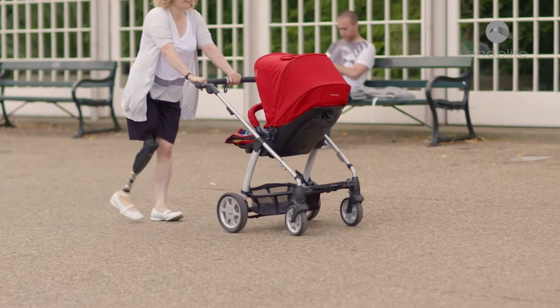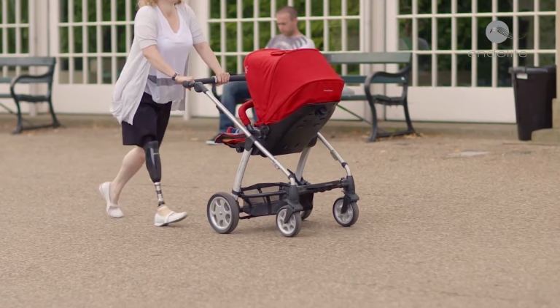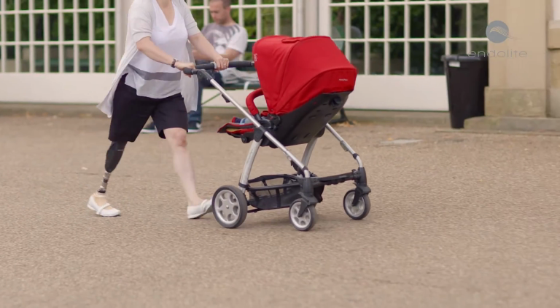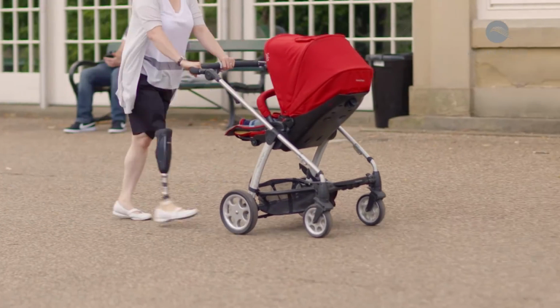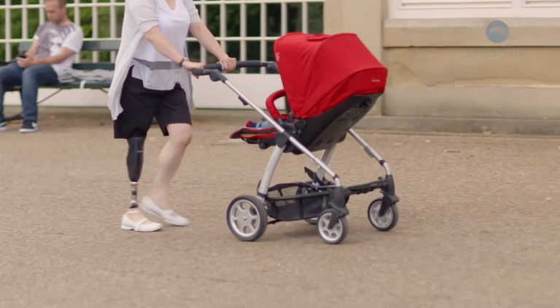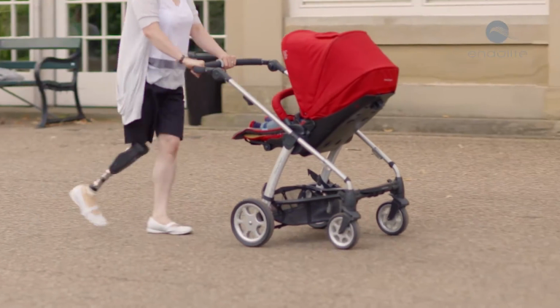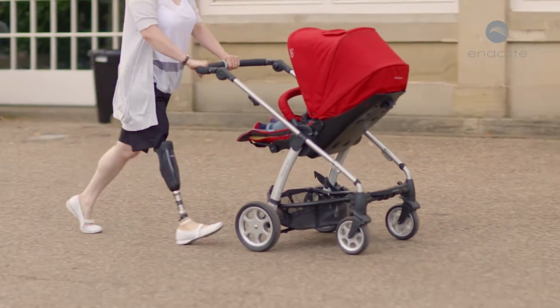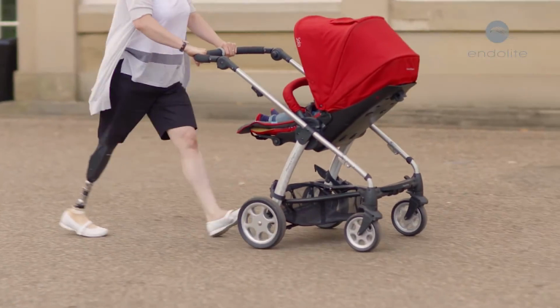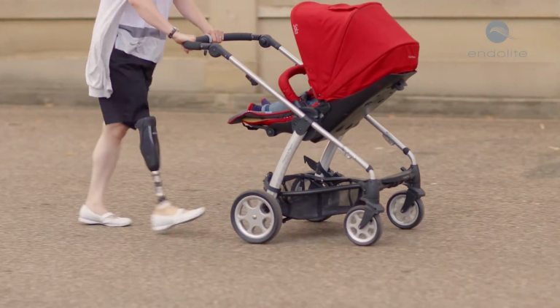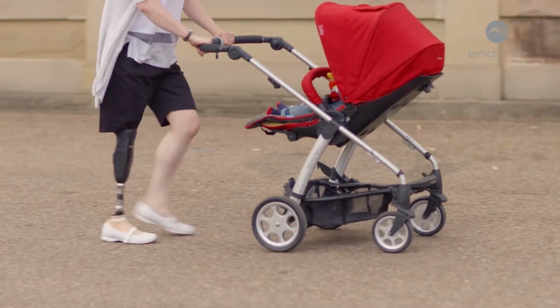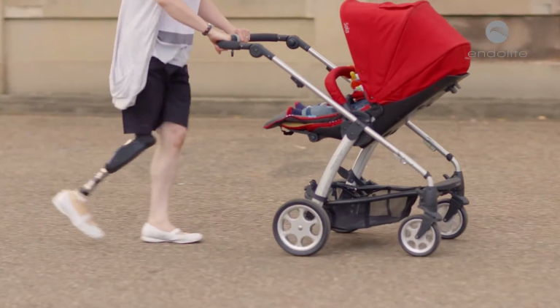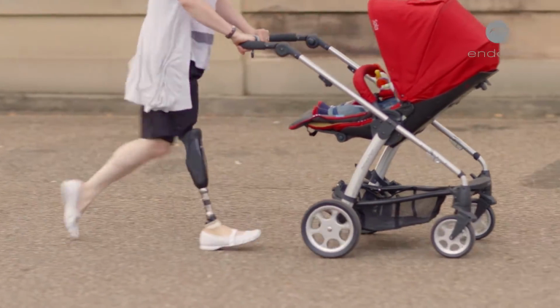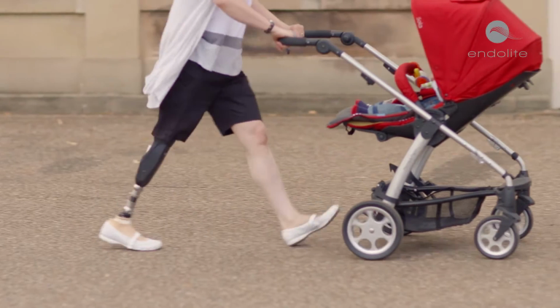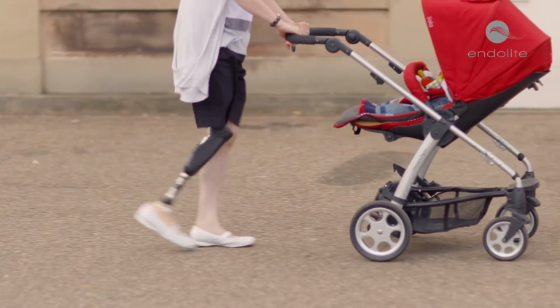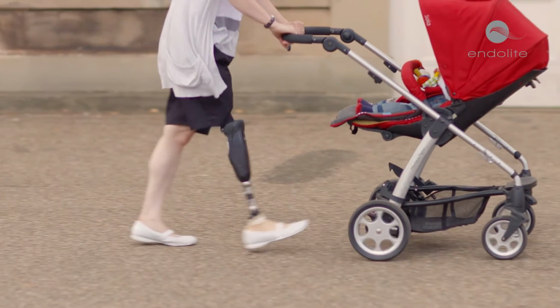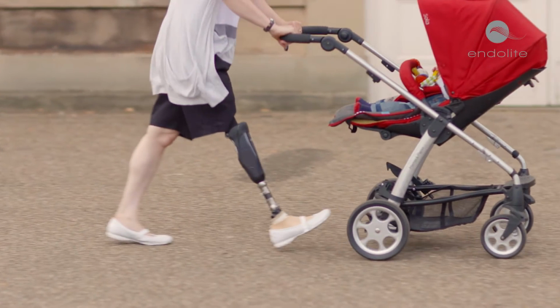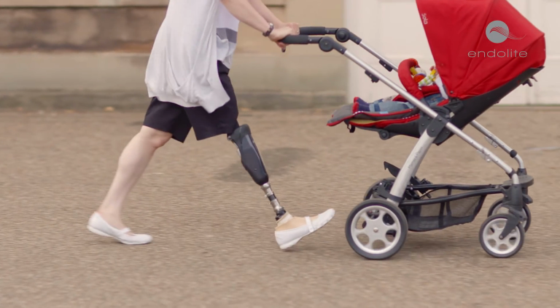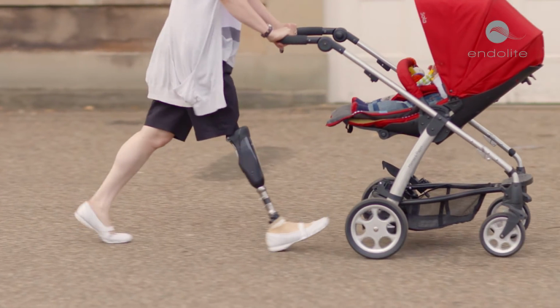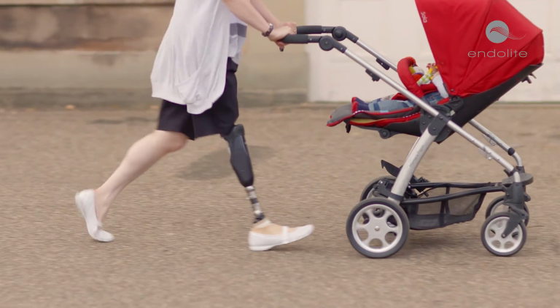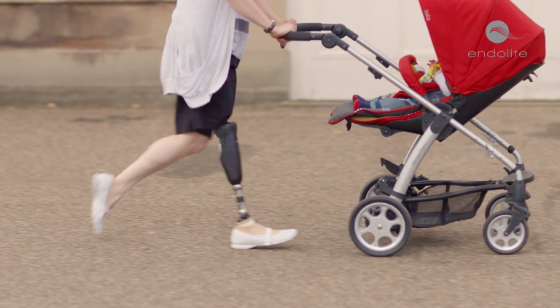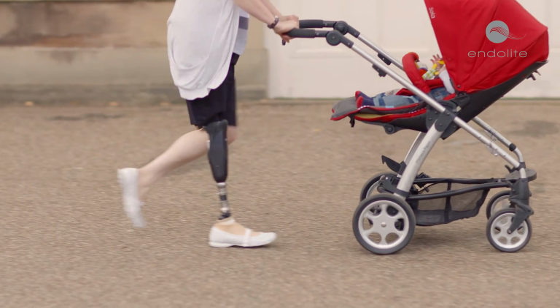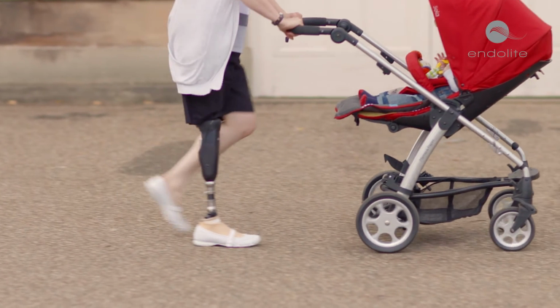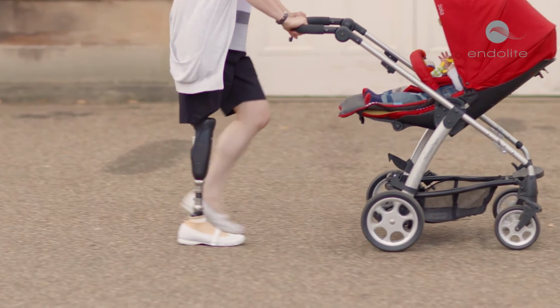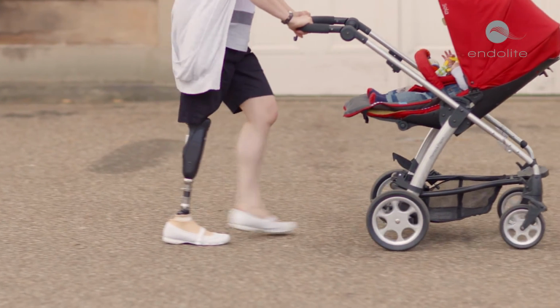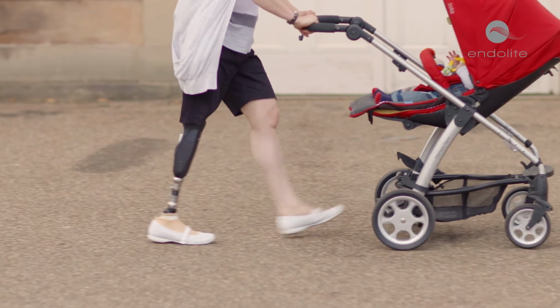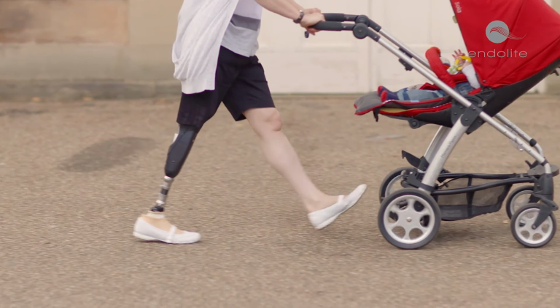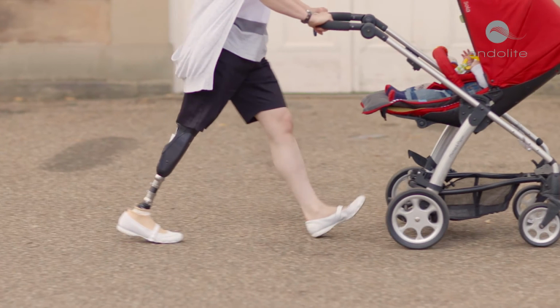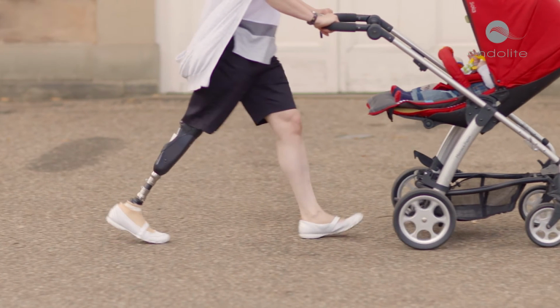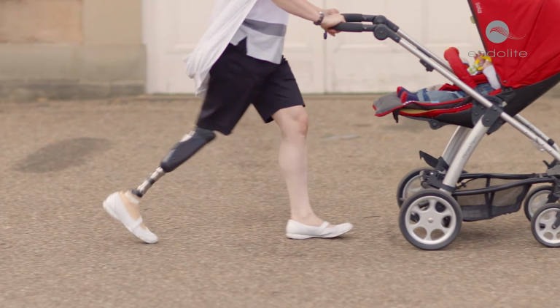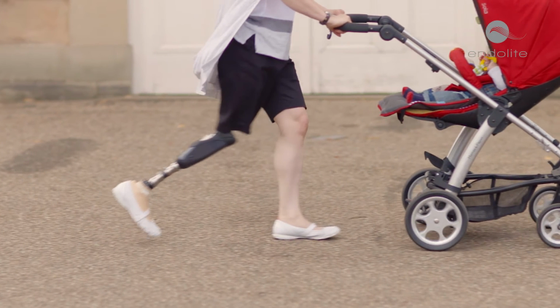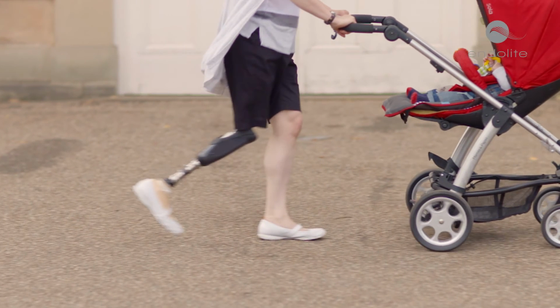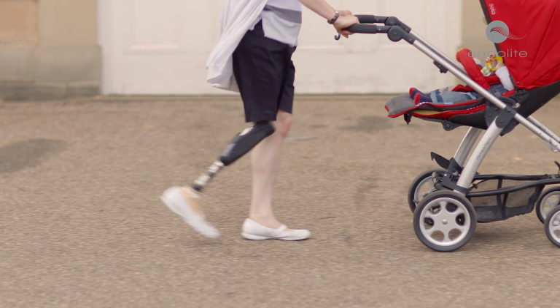Orion III can sense different walking speeds and dynamically adapt its pneumatics in real time to control heel rise for more natural knee flexion angles. The result is a smooth, natural and energy efficient swing that adapts well to changes in walking speeds.